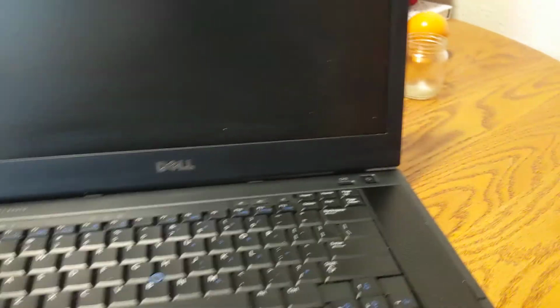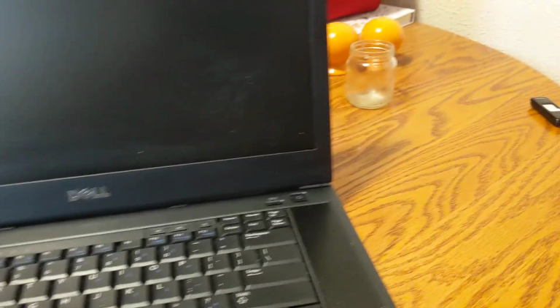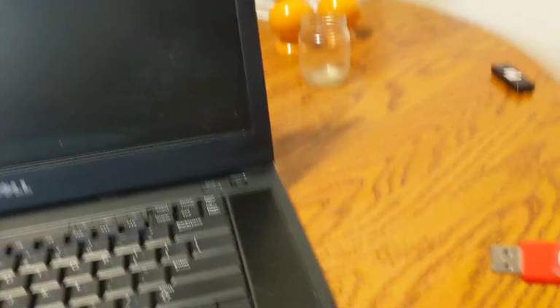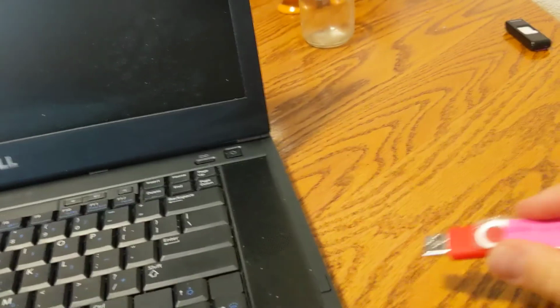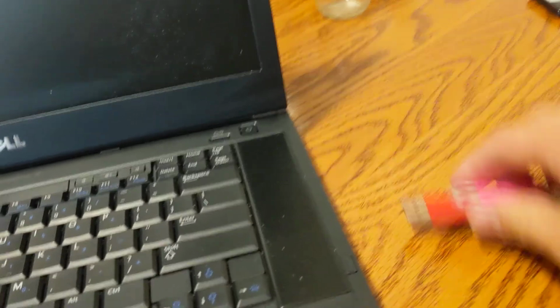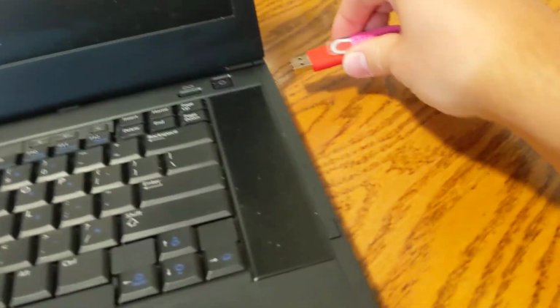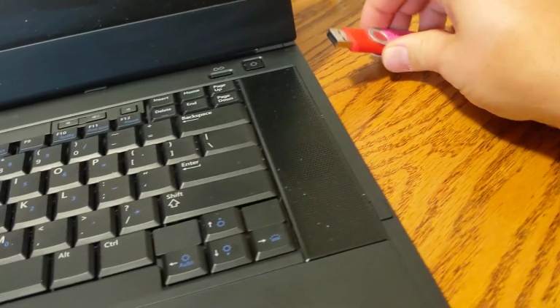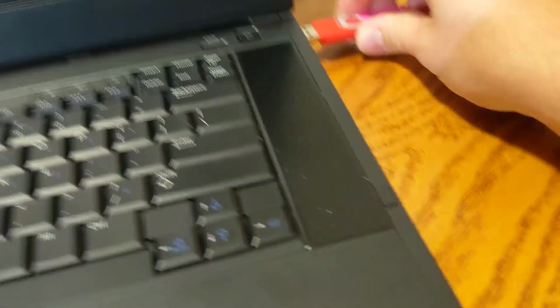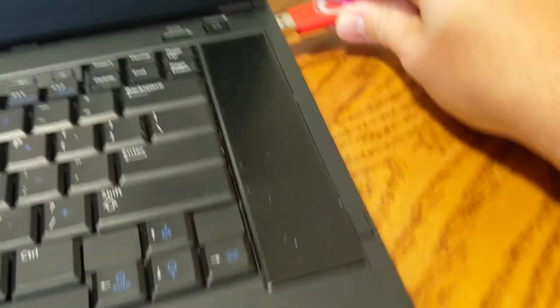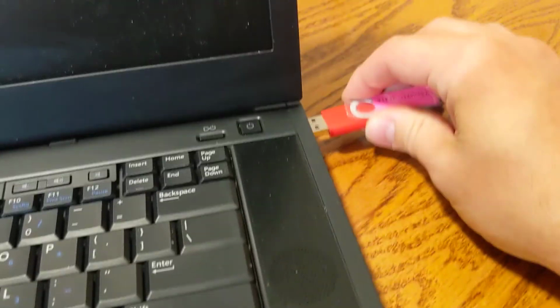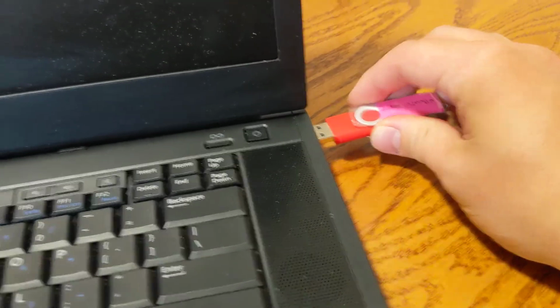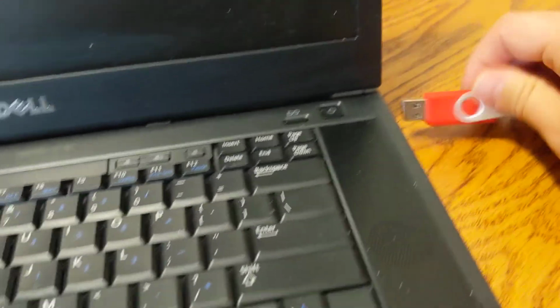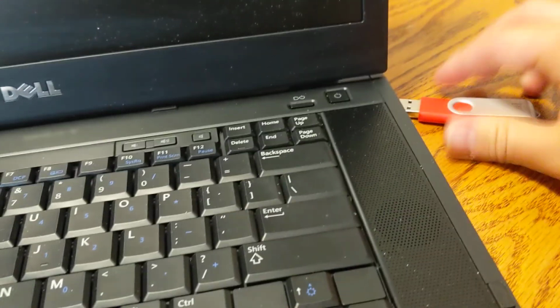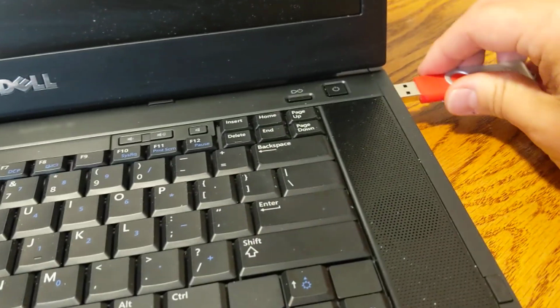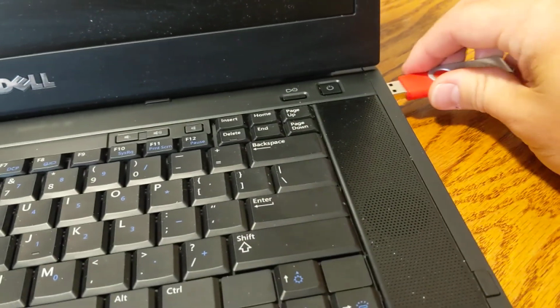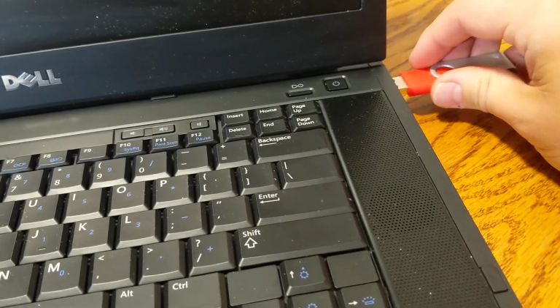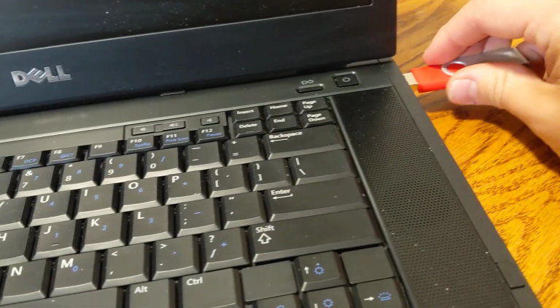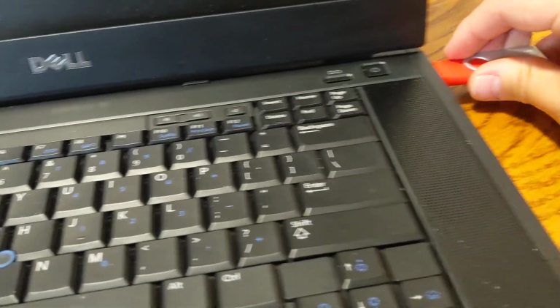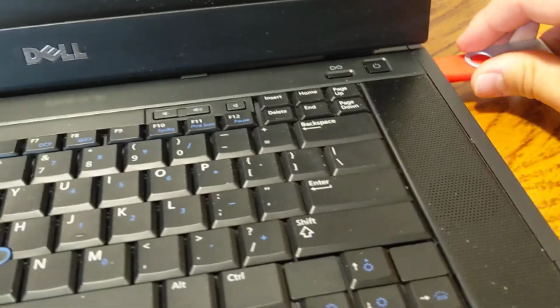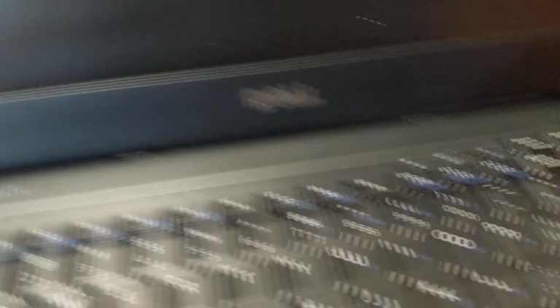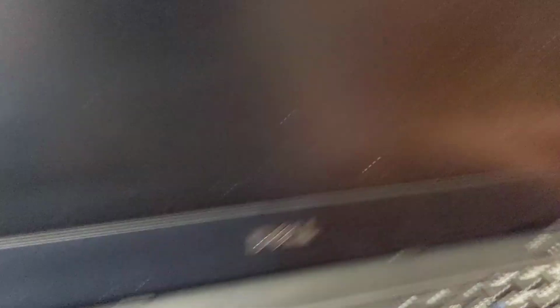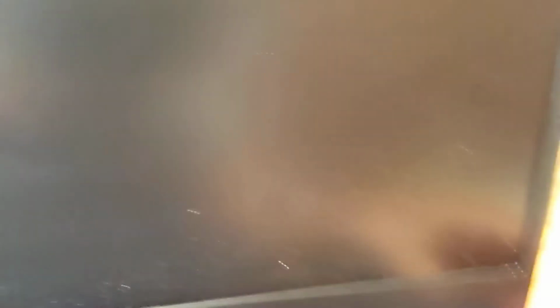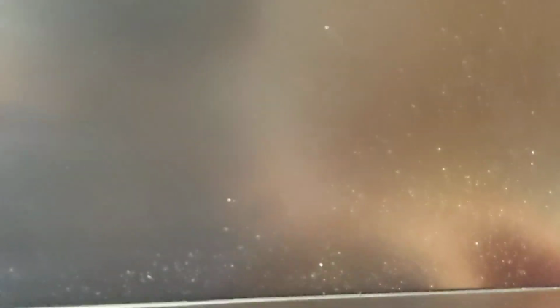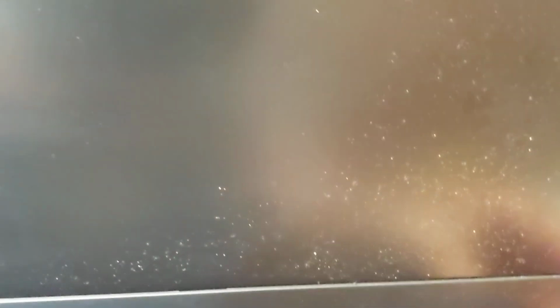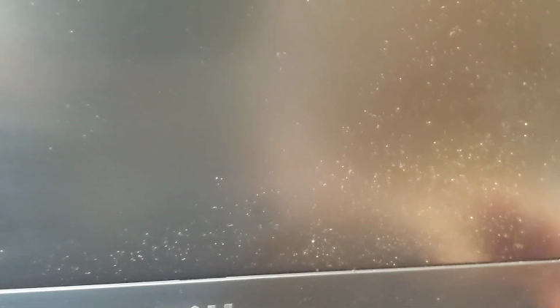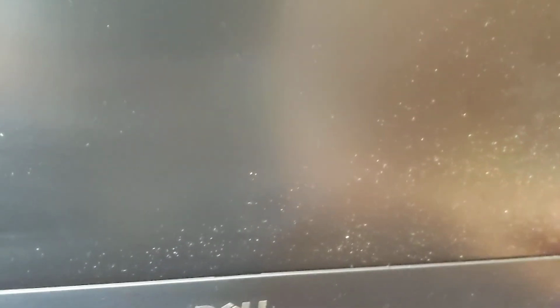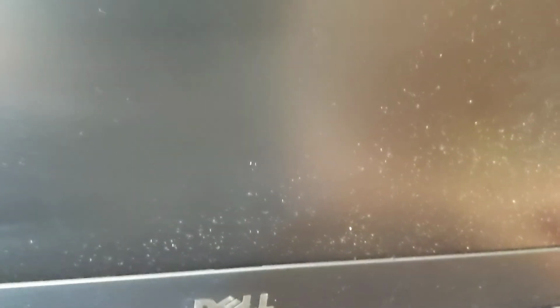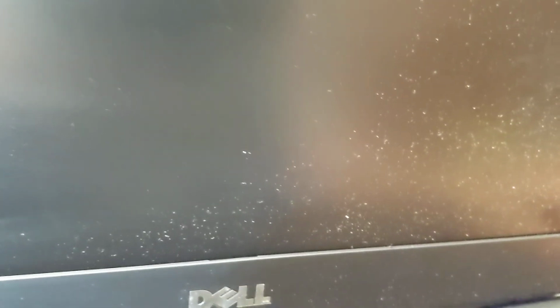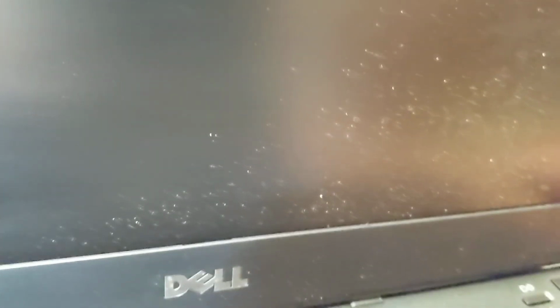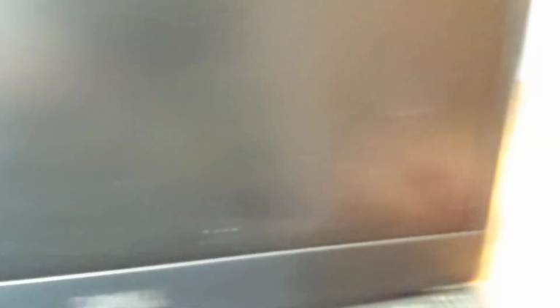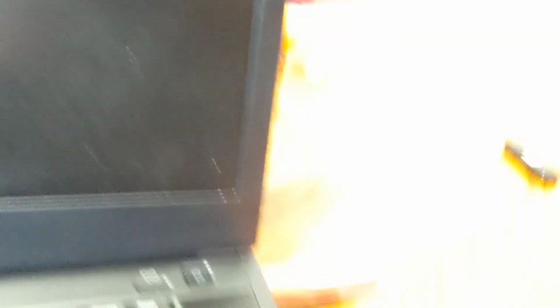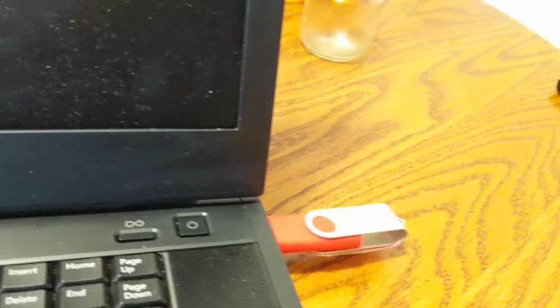First you'll want to plug the stick in to a USB port on your laptop, whatever old laptop you're getting. Like so.